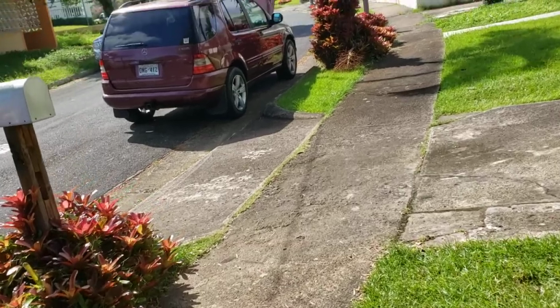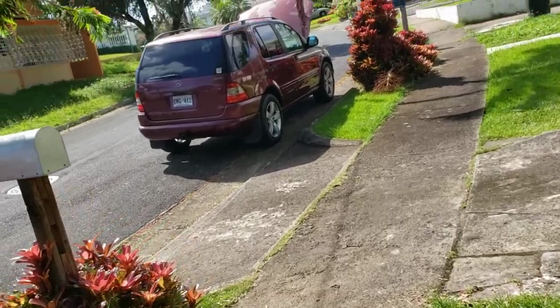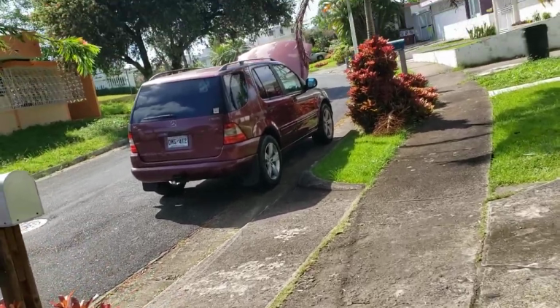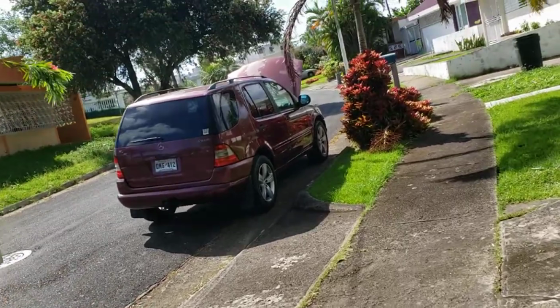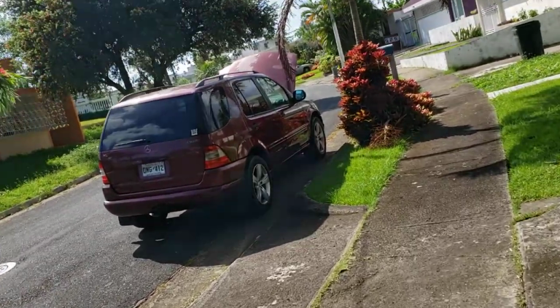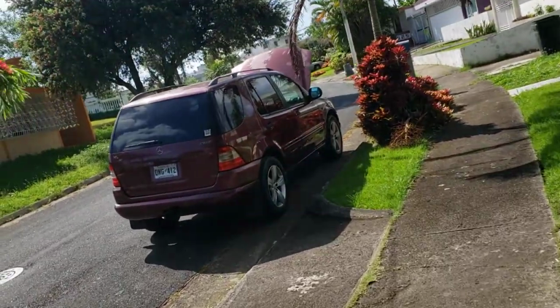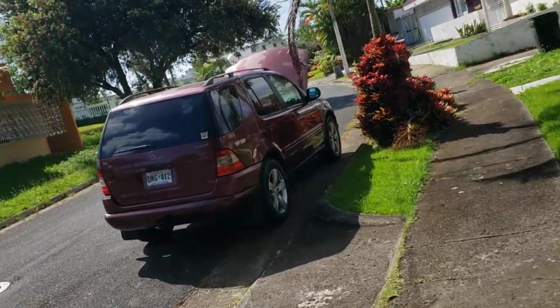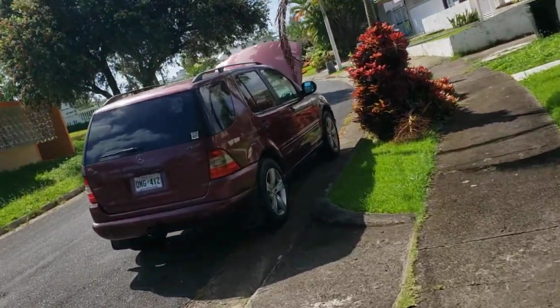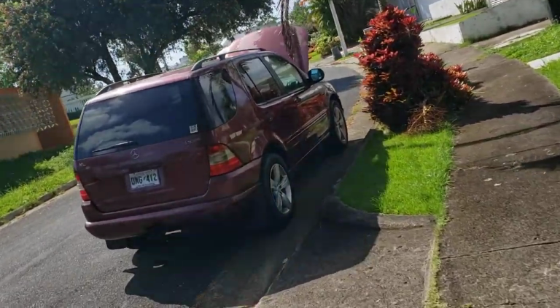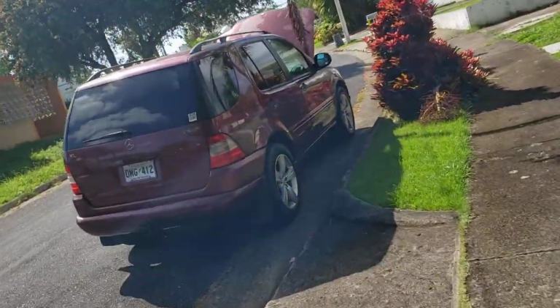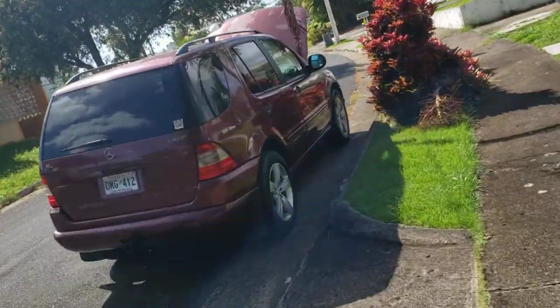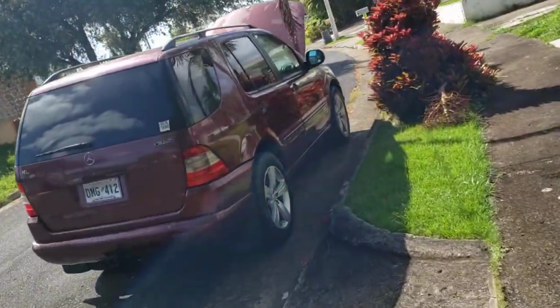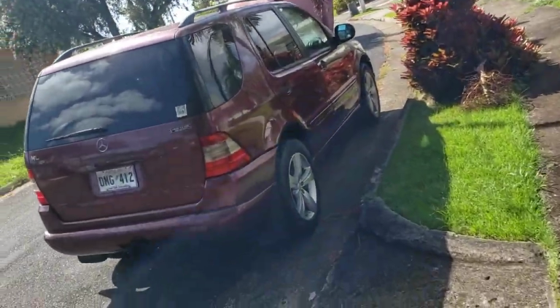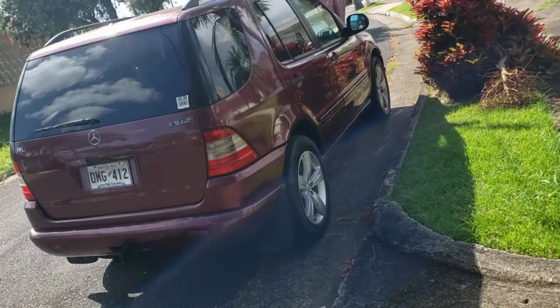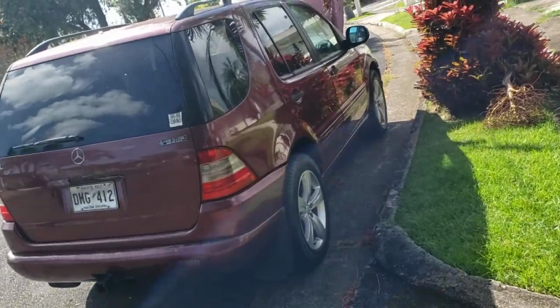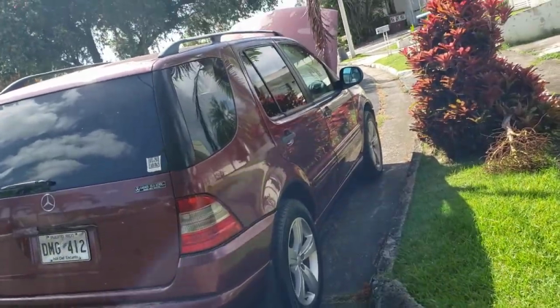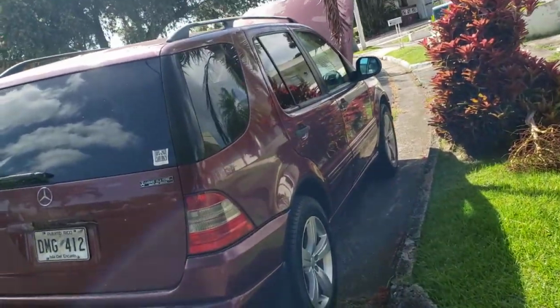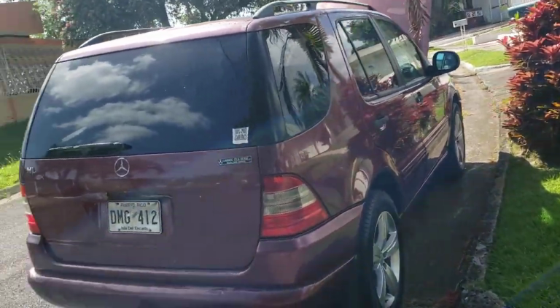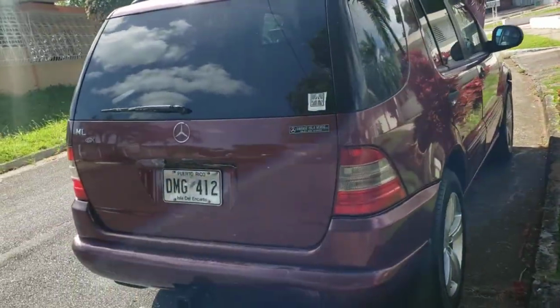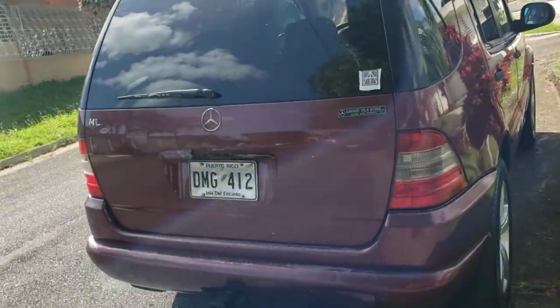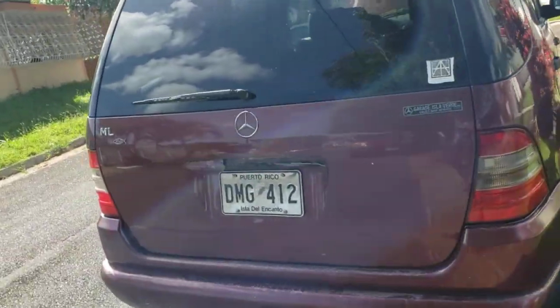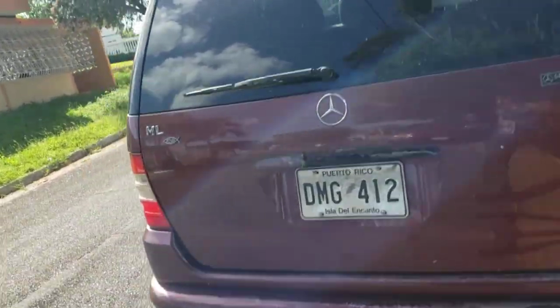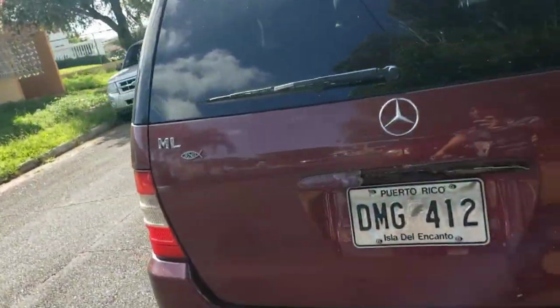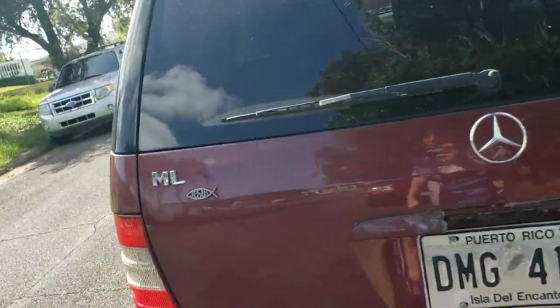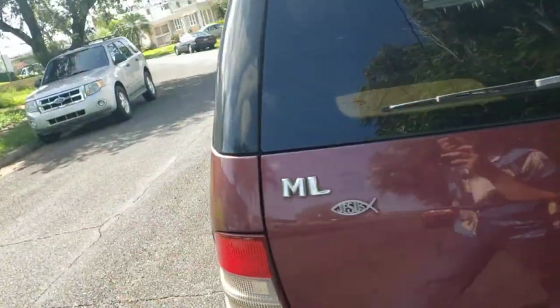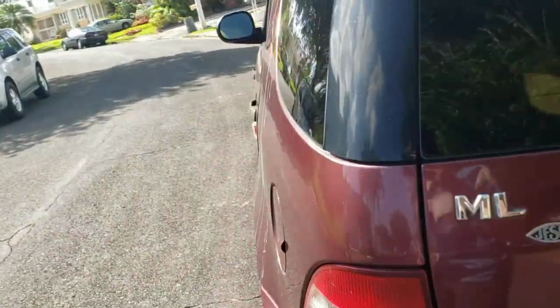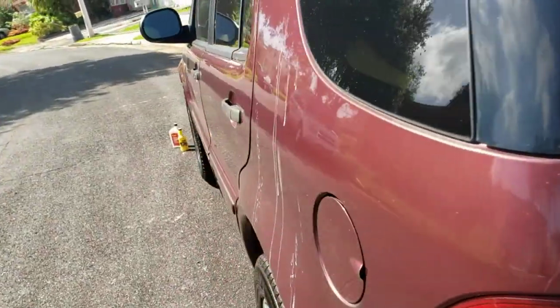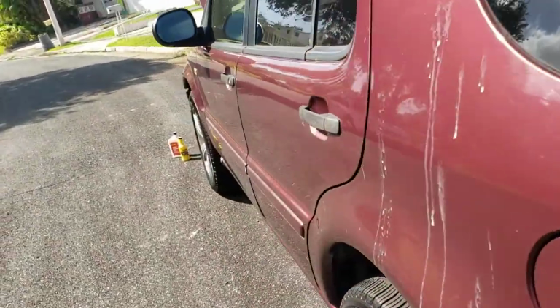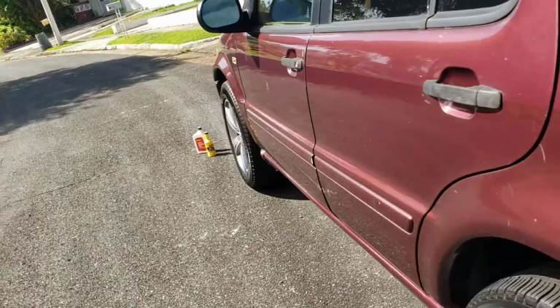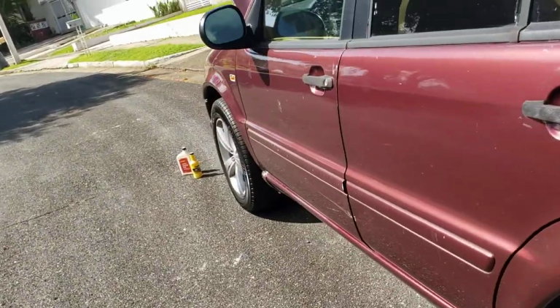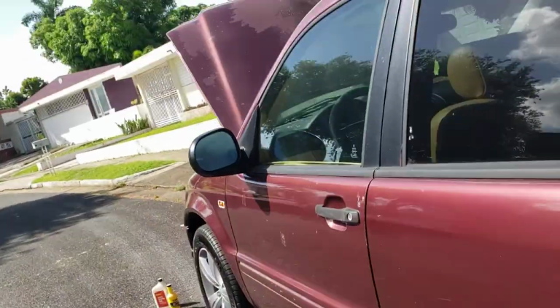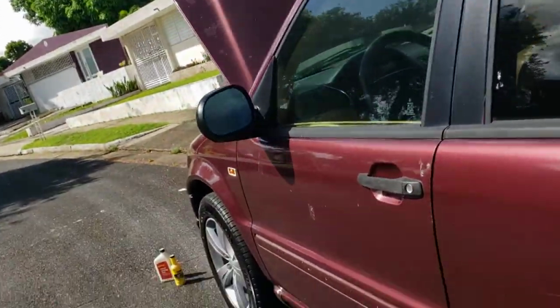This is a Mercedes ML 320 and I'm going to add some power steering fluid. I already popped the hood.